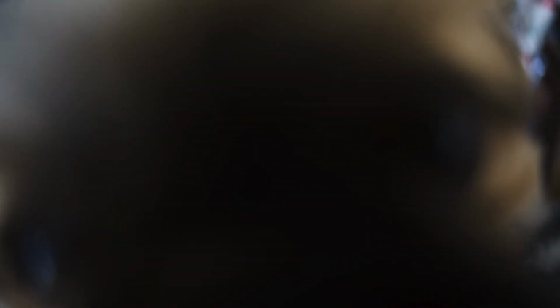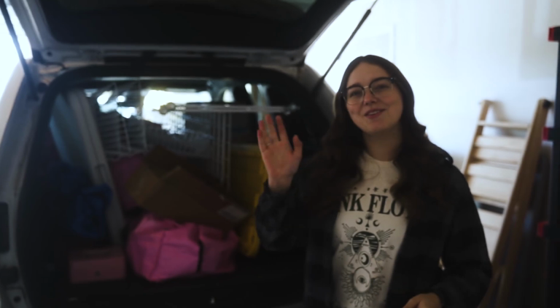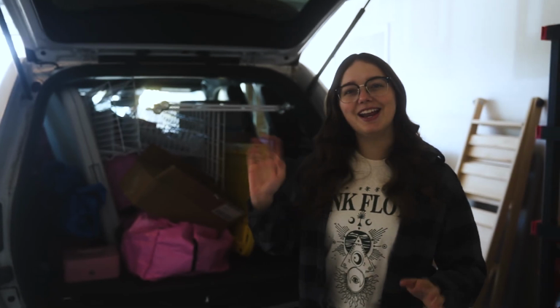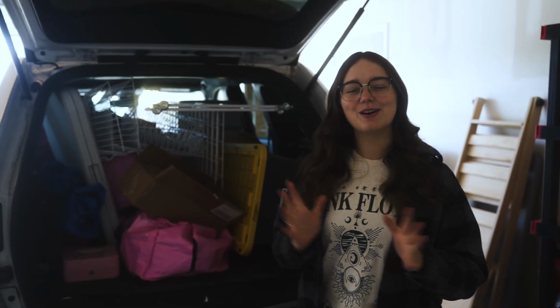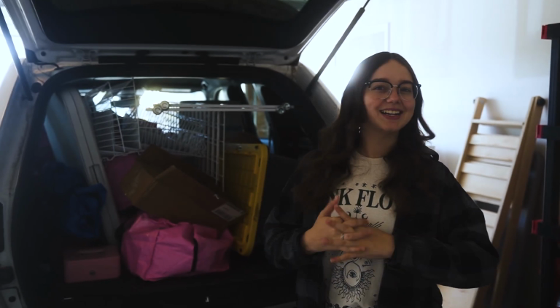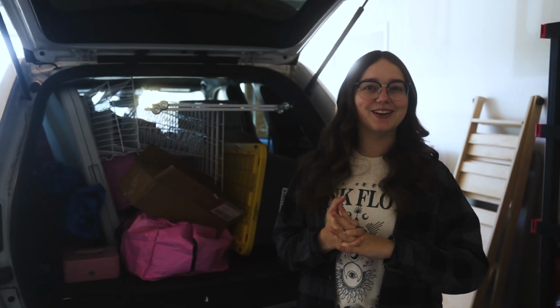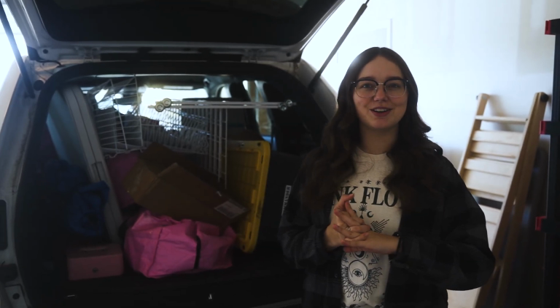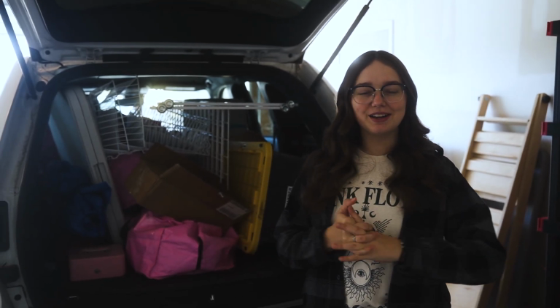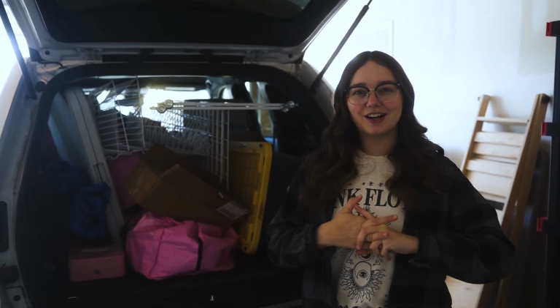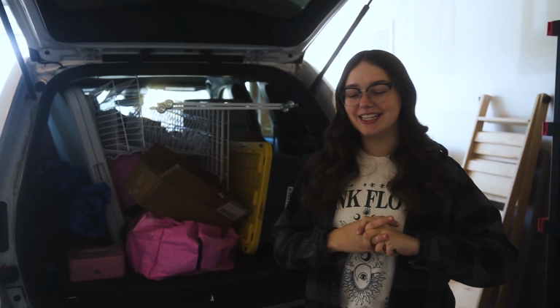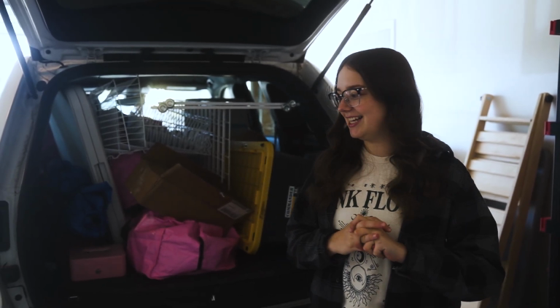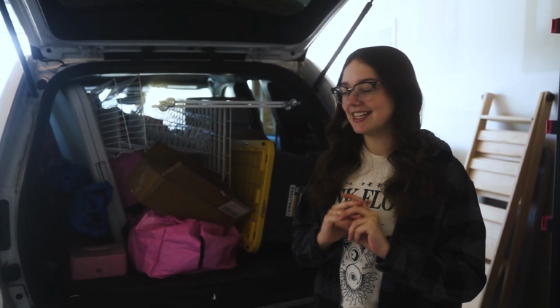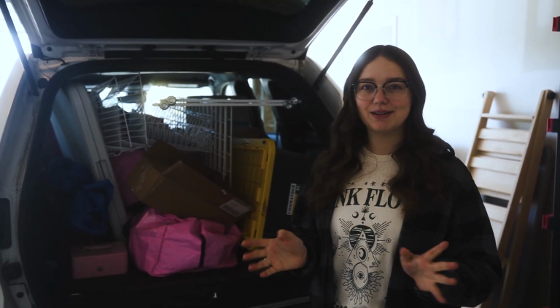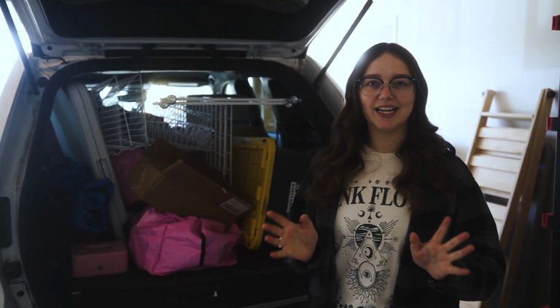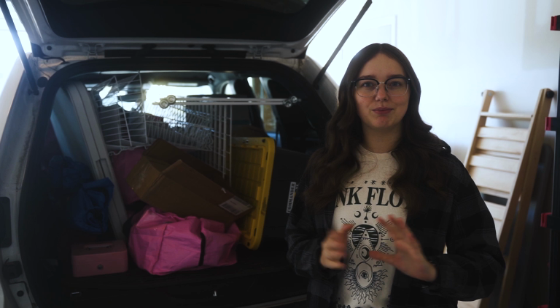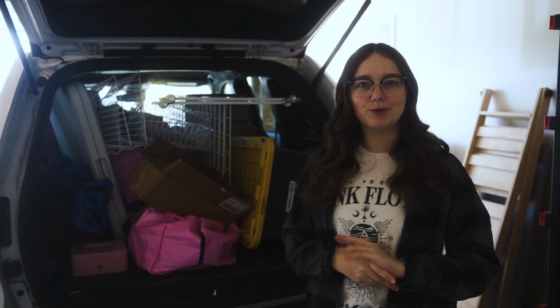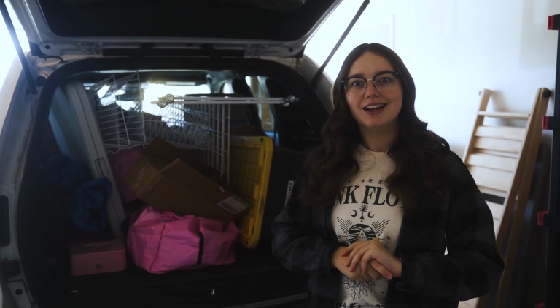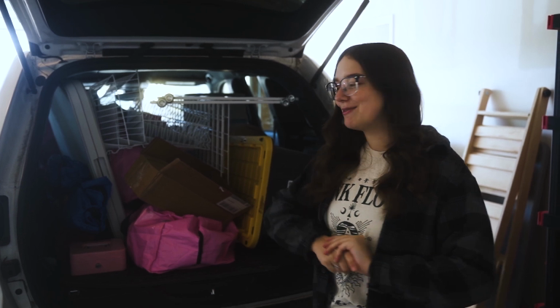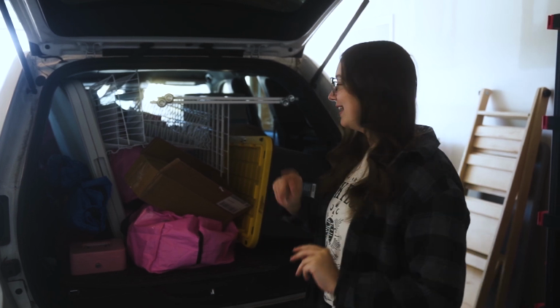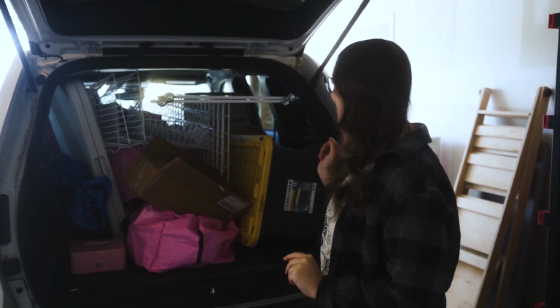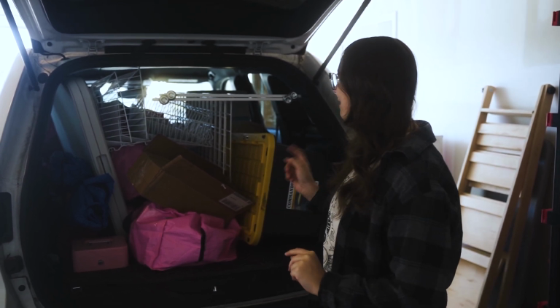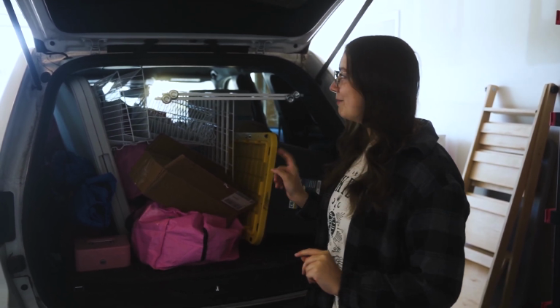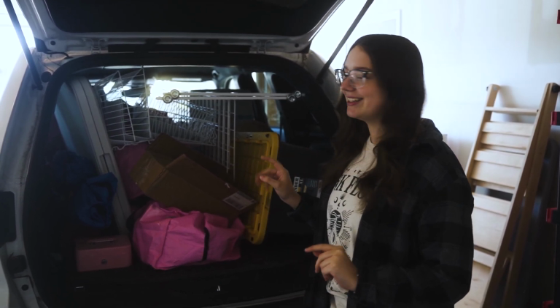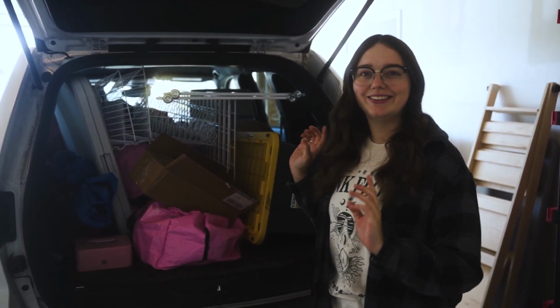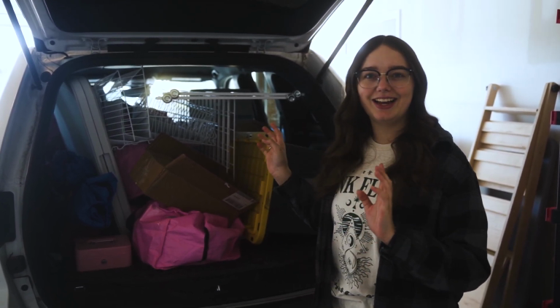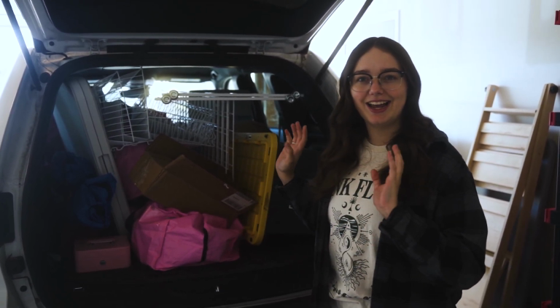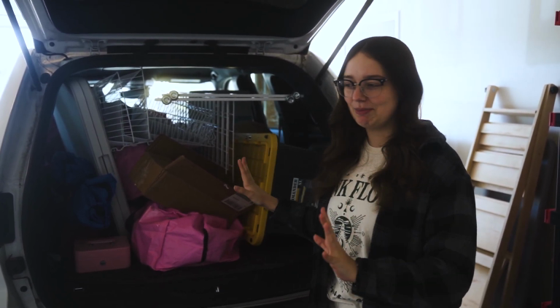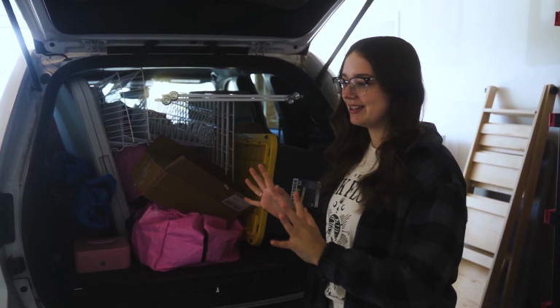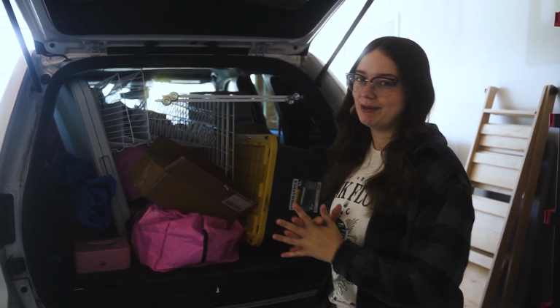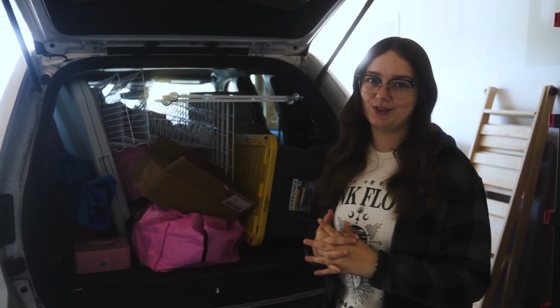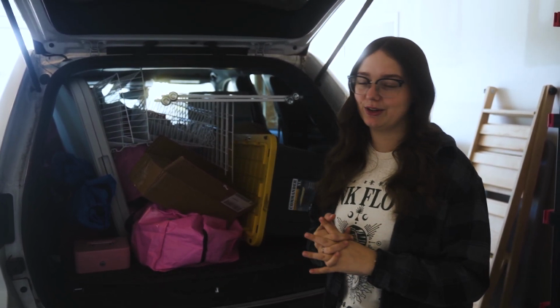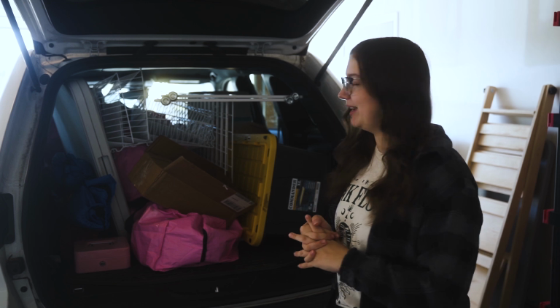Hi everyone and welcome back to another market vlog. This is a Sunday market at a brewery, so we already have the car all packed. It looks like a hot mess — we had to play Tetris for a little bit.